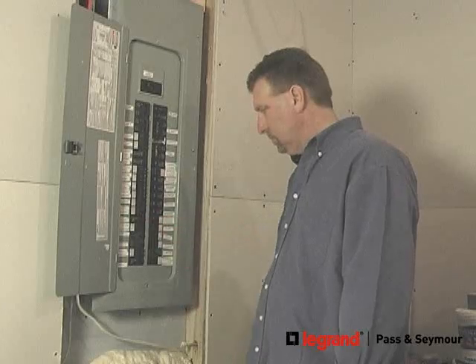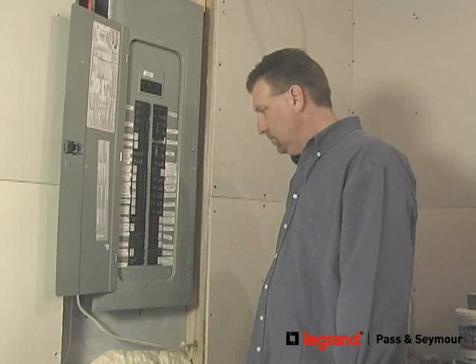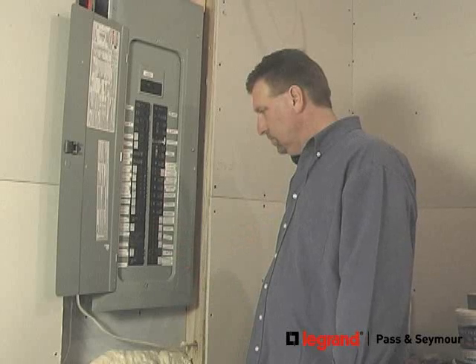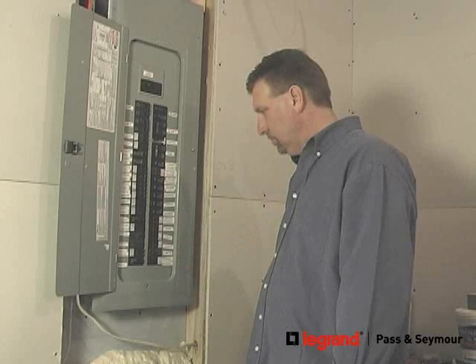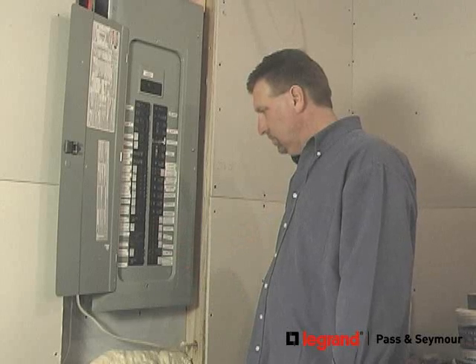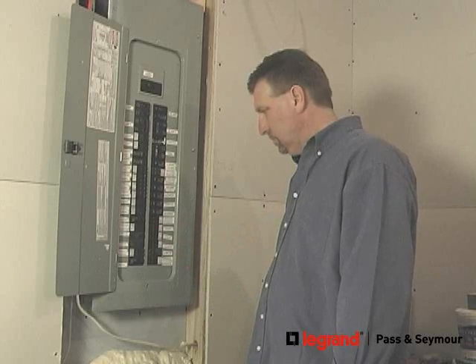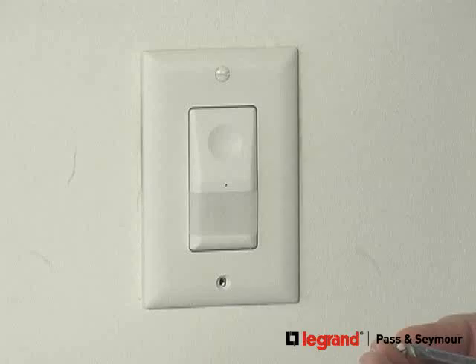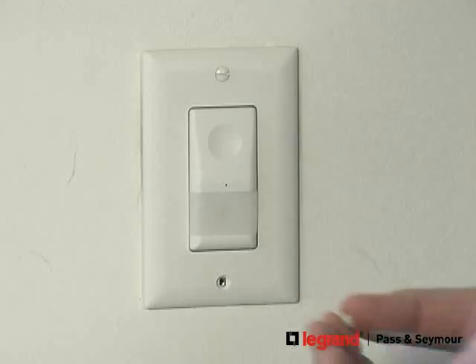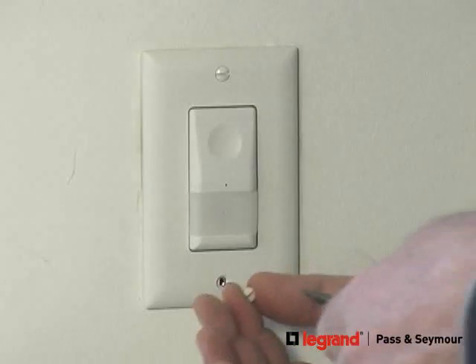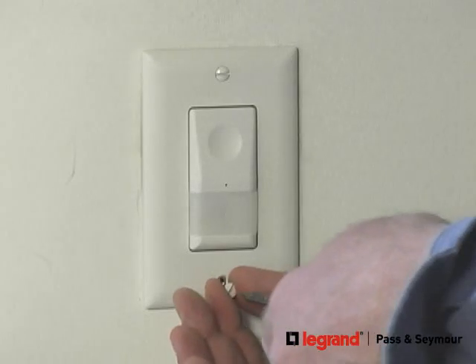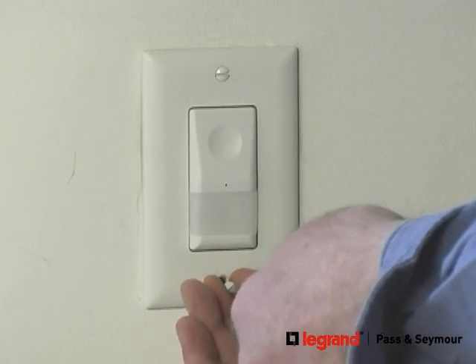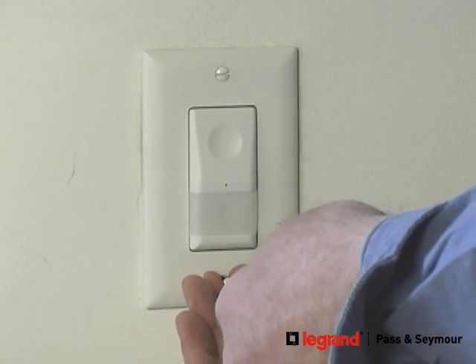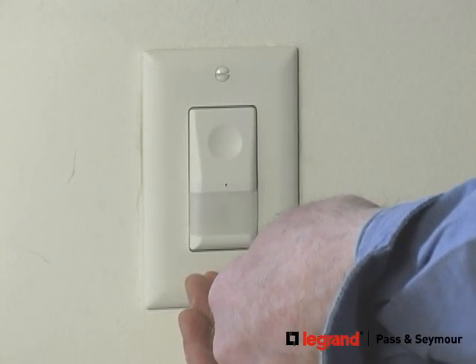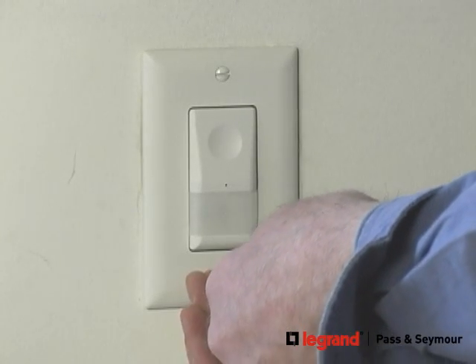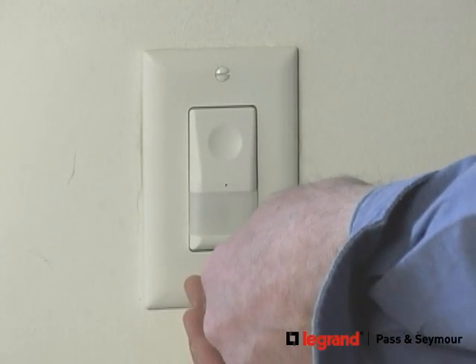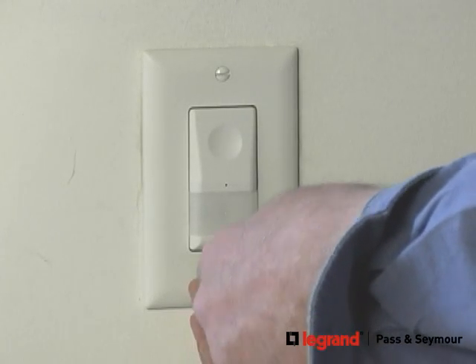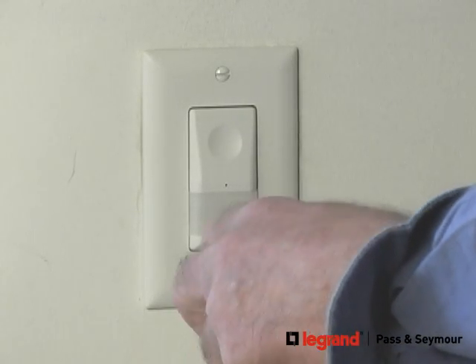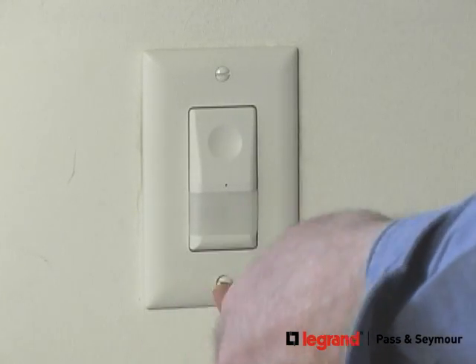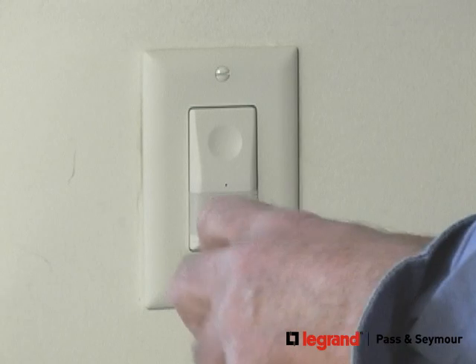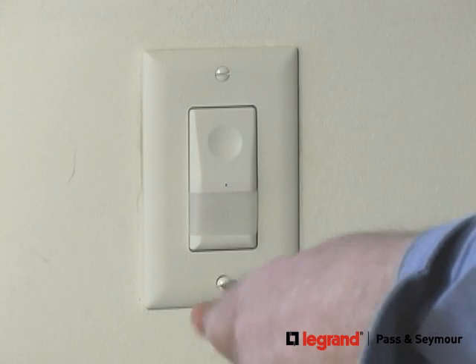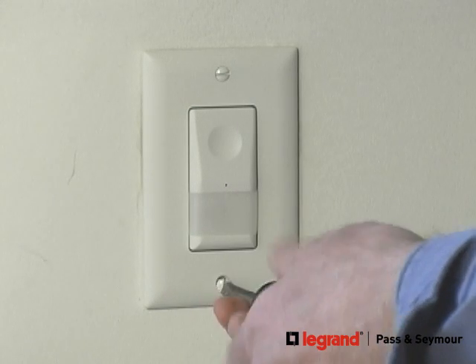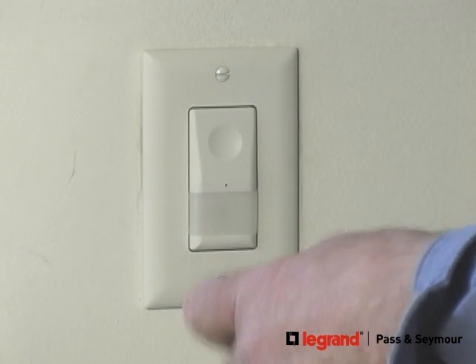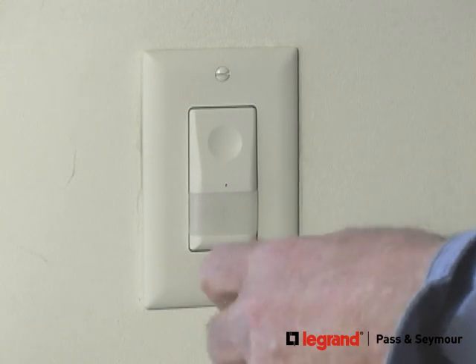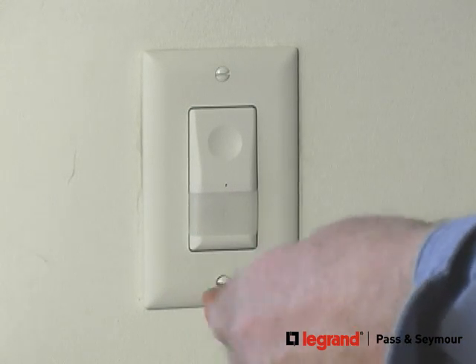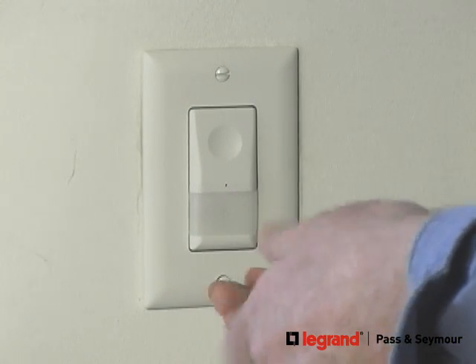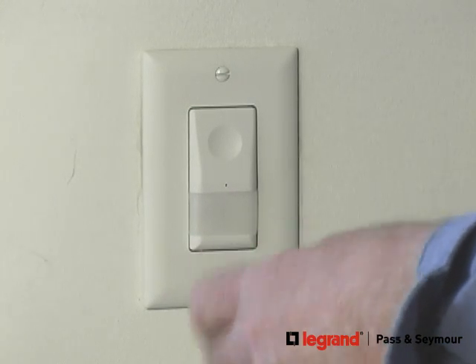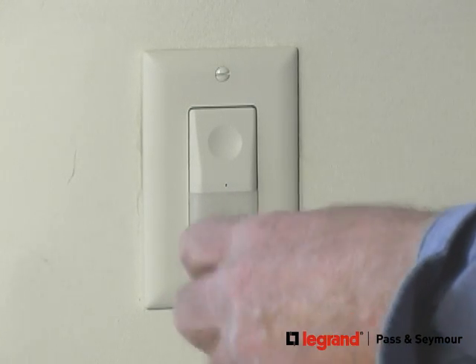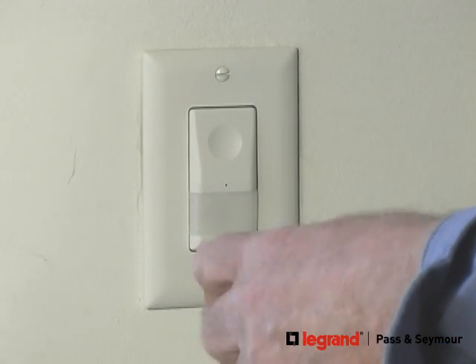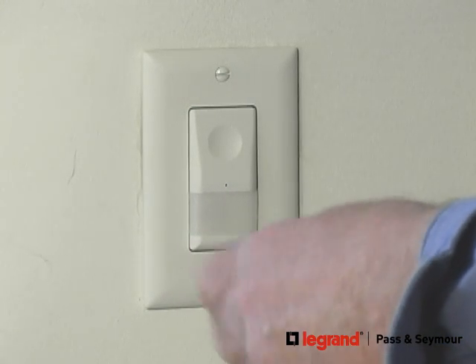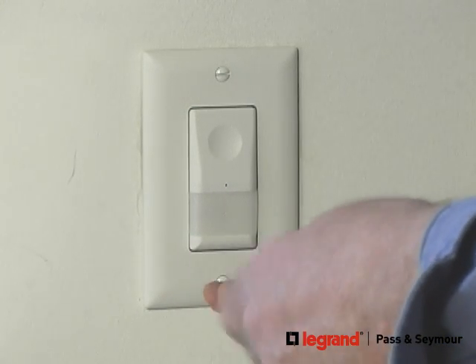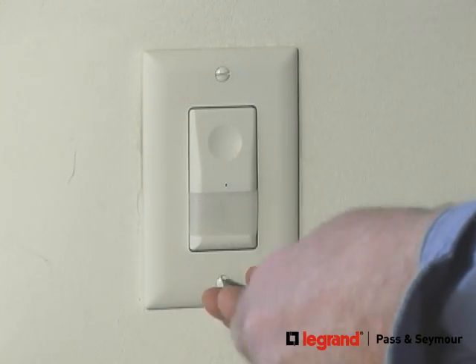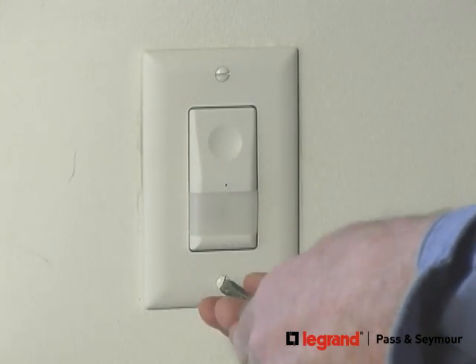Make sure you turn the power off at the electrical panel and make sure you have the right circuit. And now that I've installed the sensor, I'll just finish screwing in the plate and I'm done.